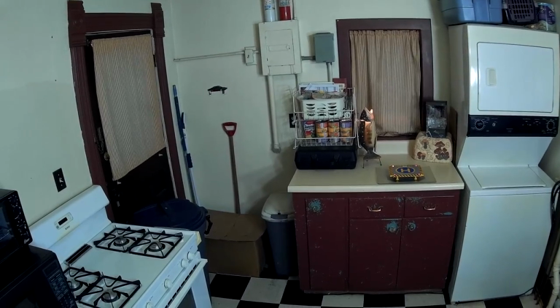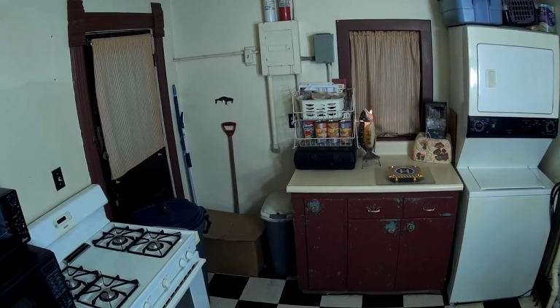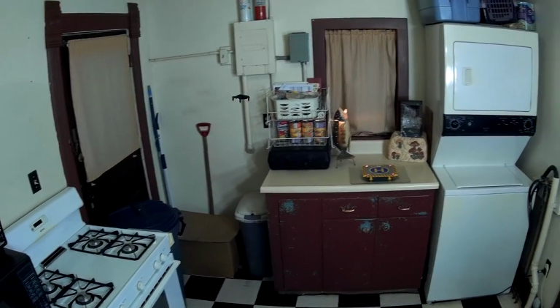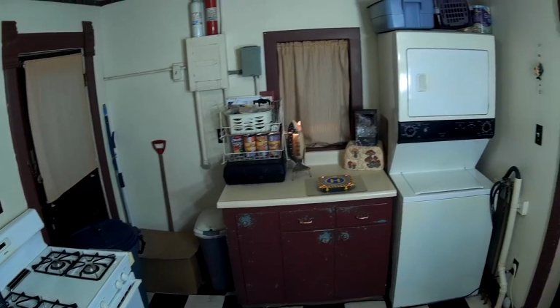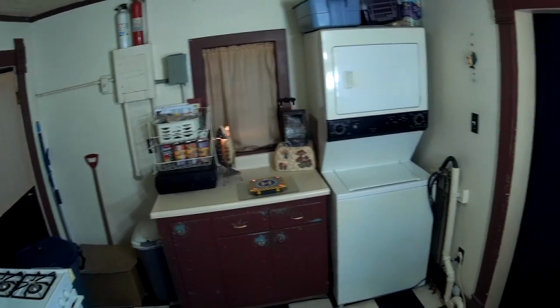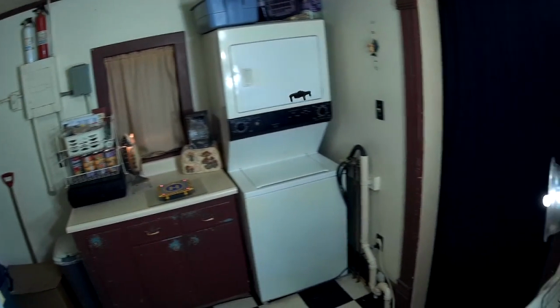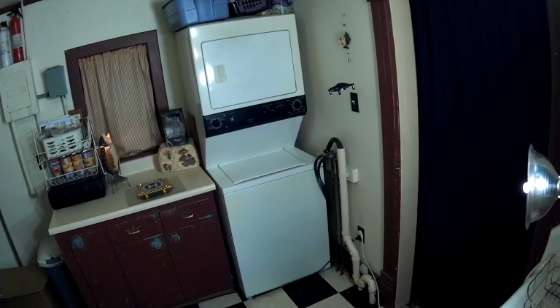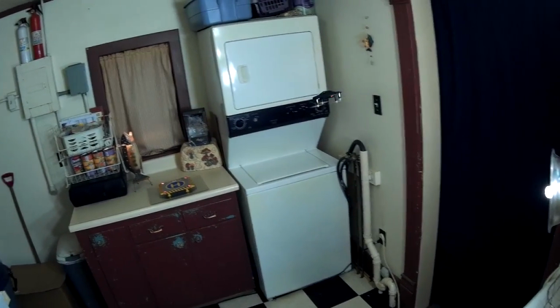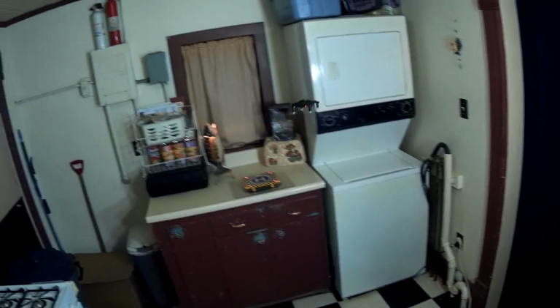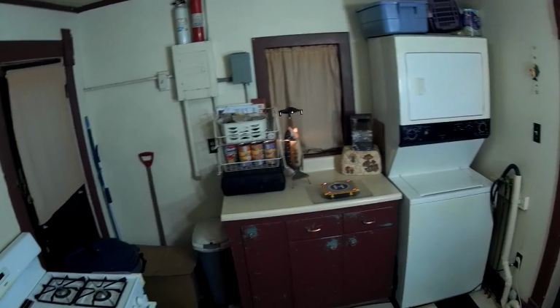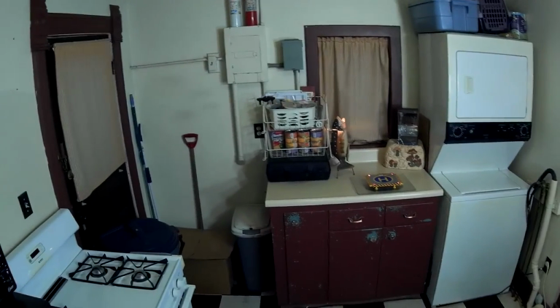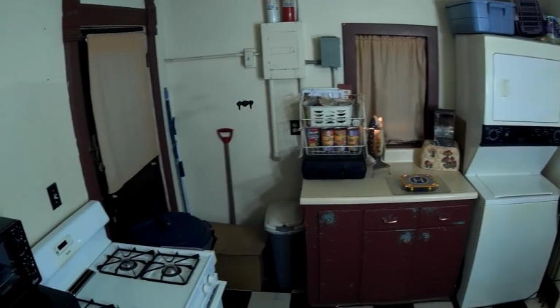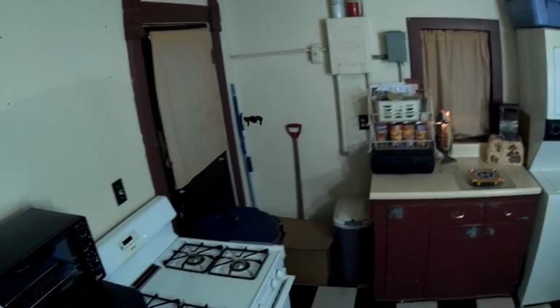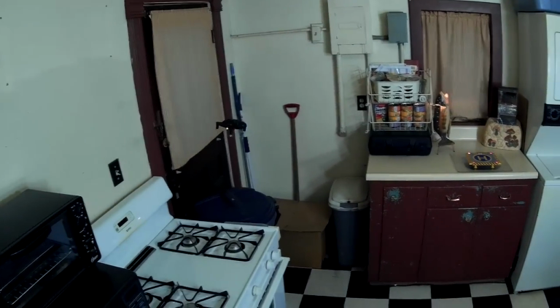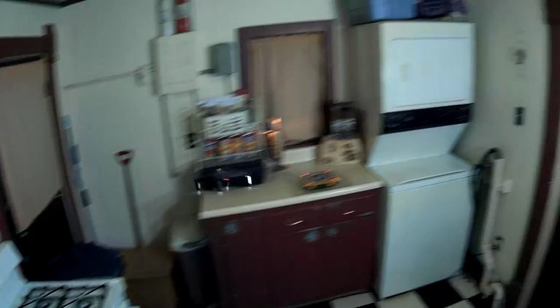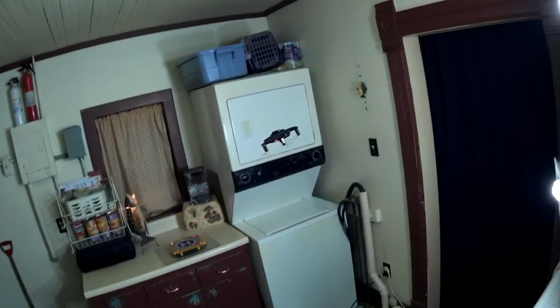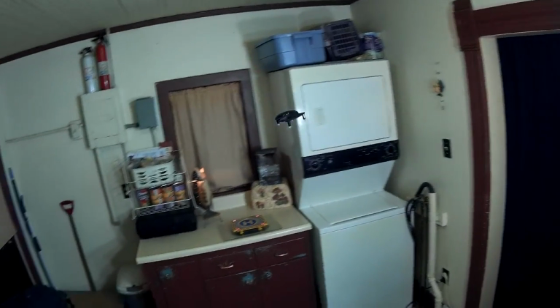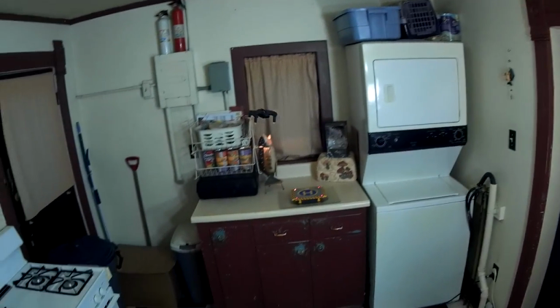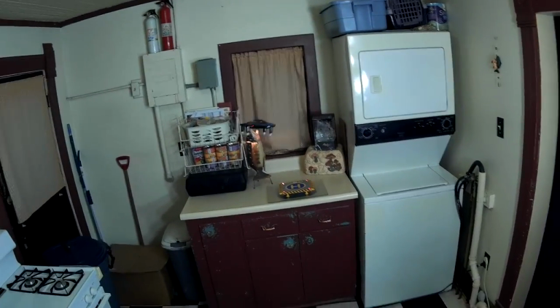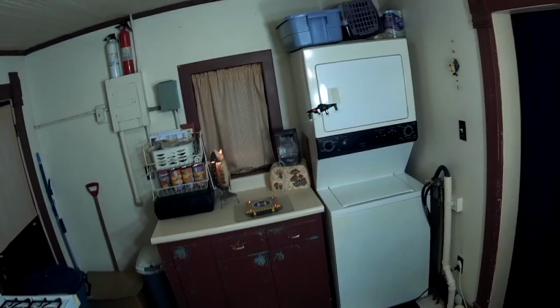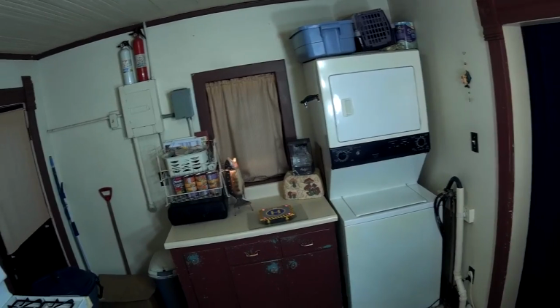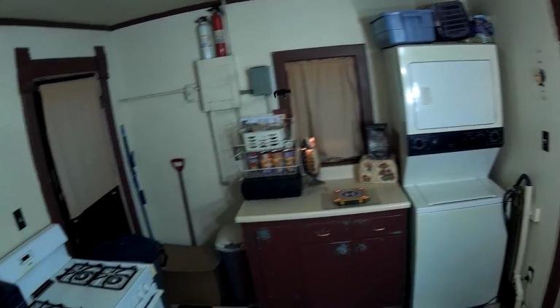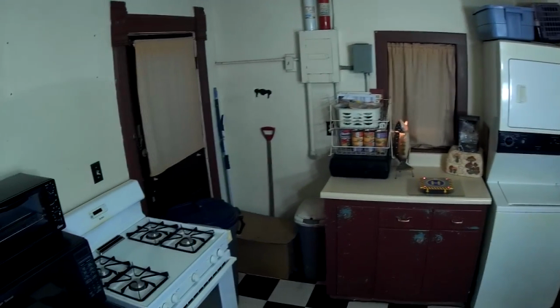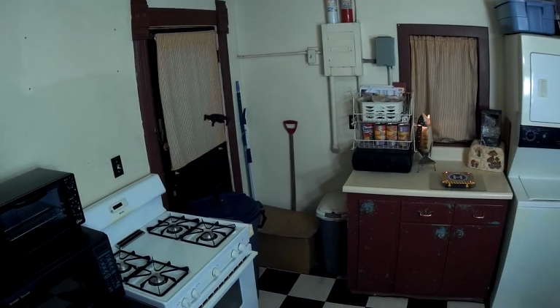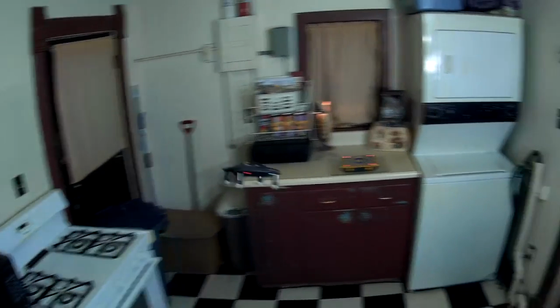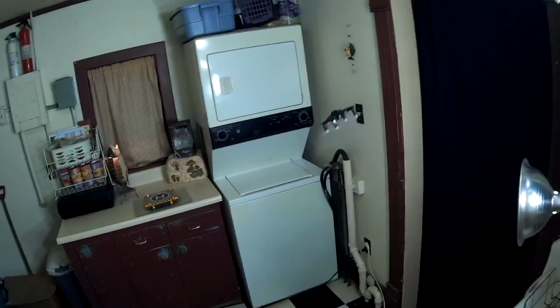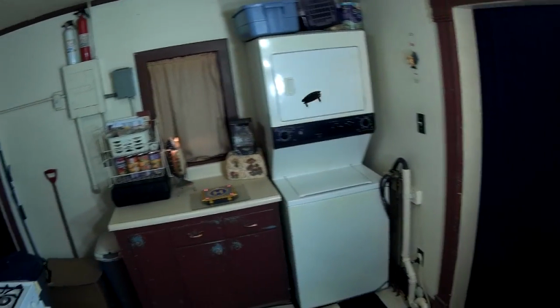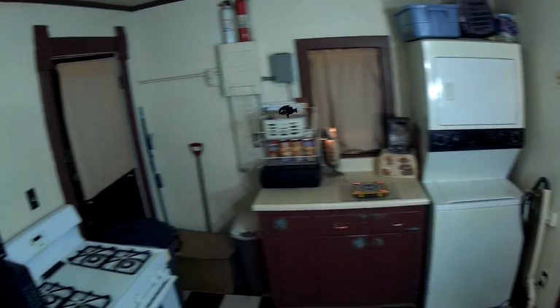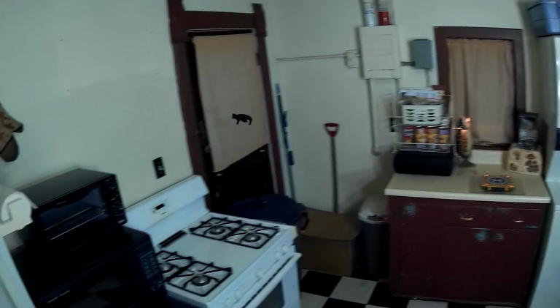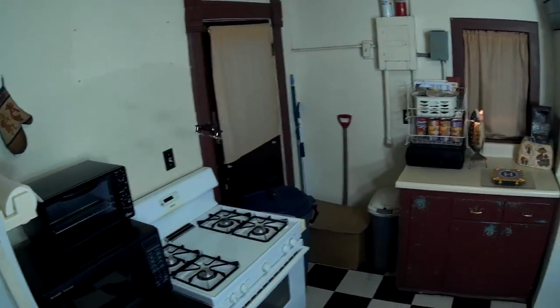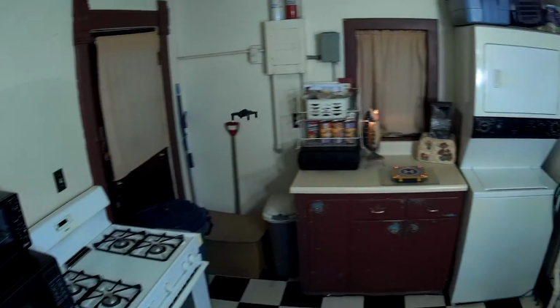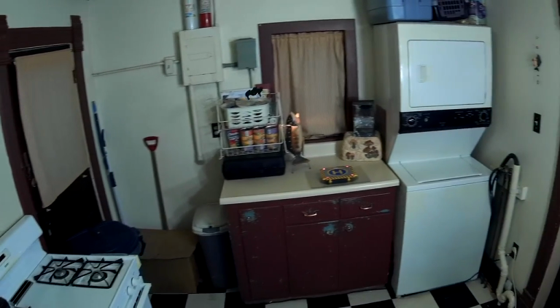A lot of times these novelty movie-scale replica designs don't actually fly that well, but this actually flies really nice. Big fan of this thing.